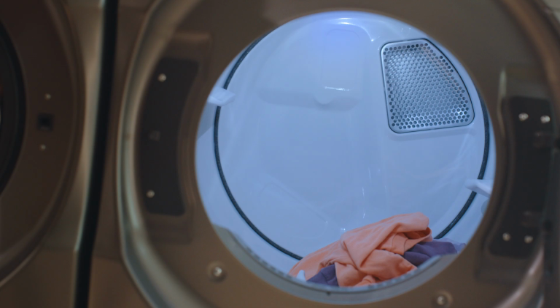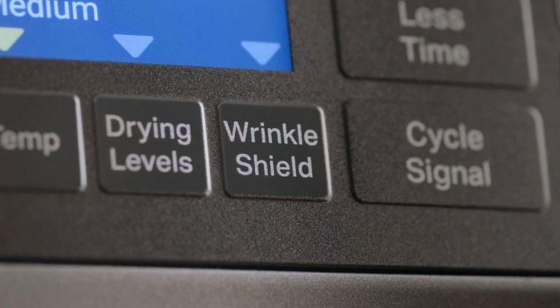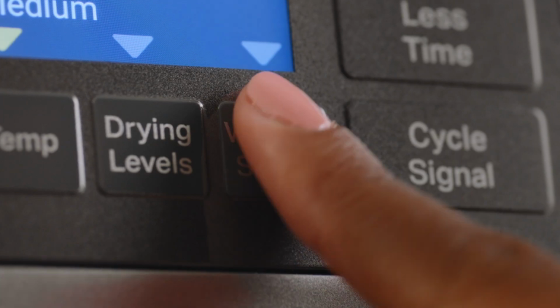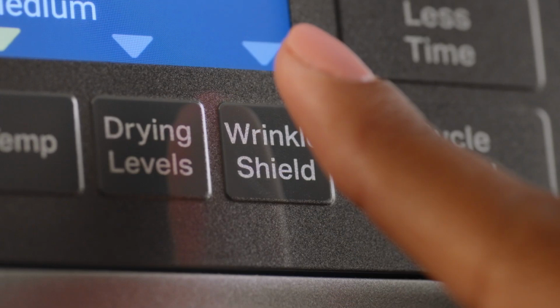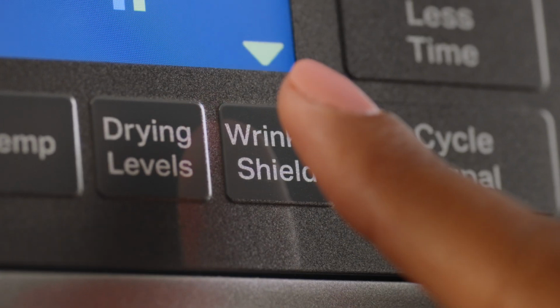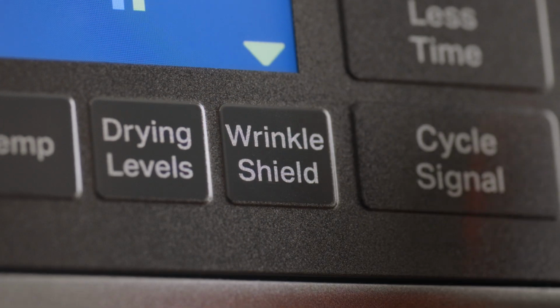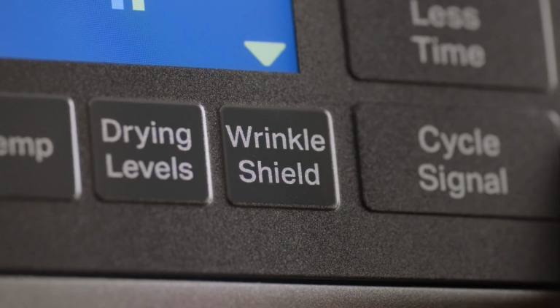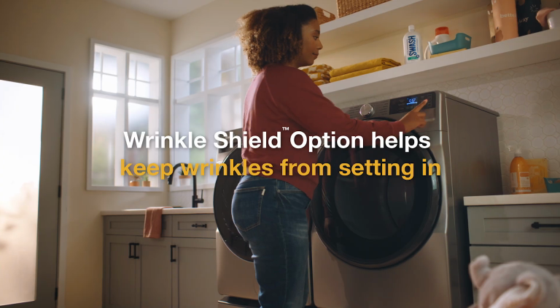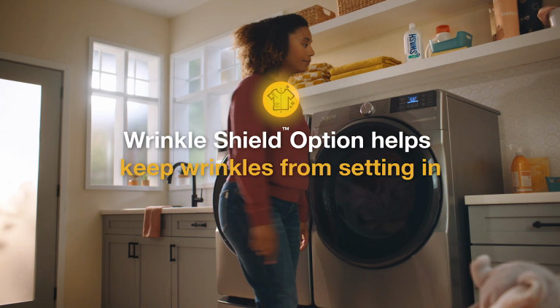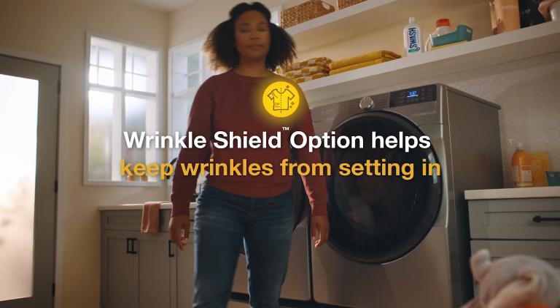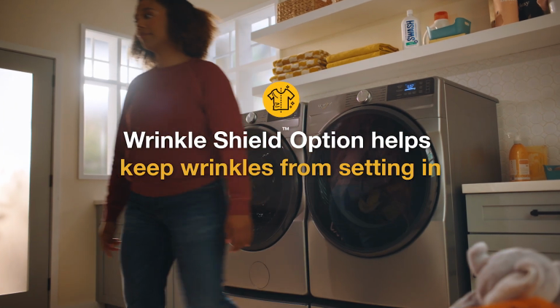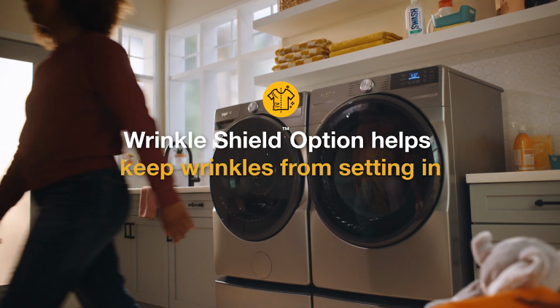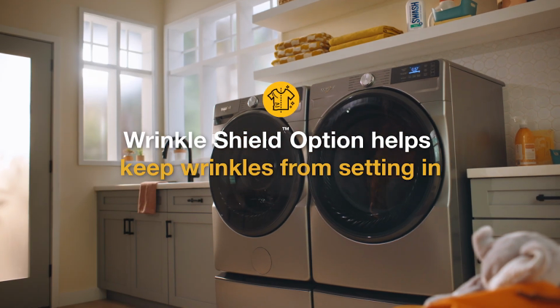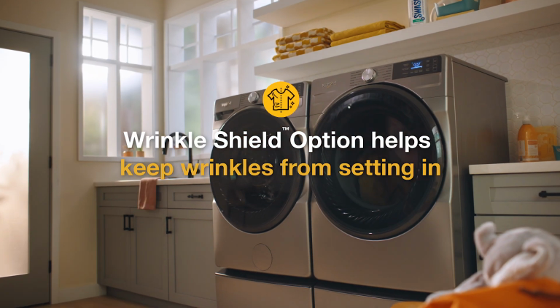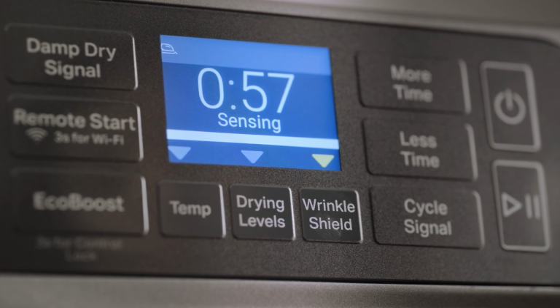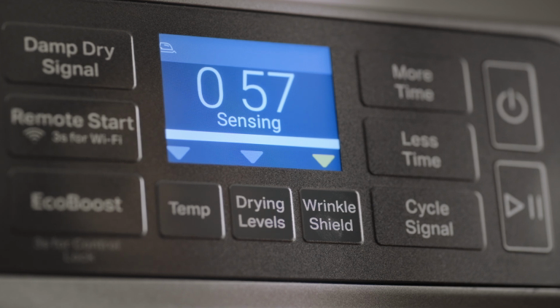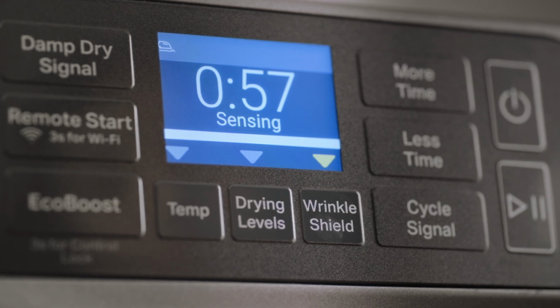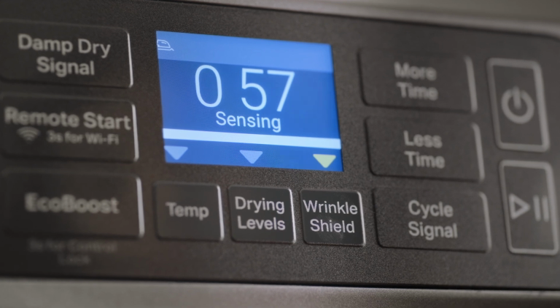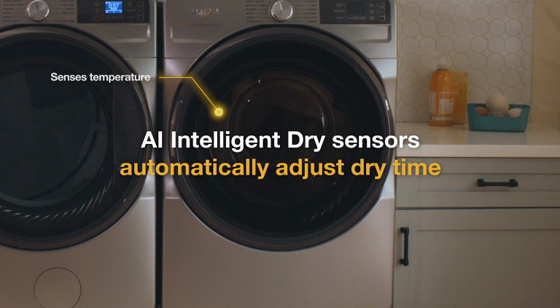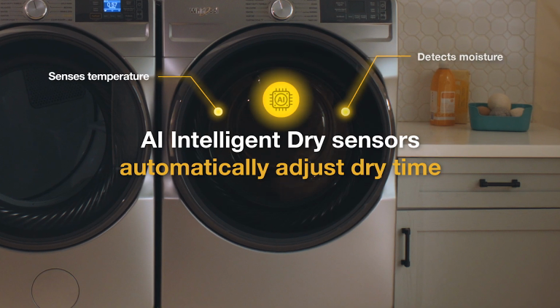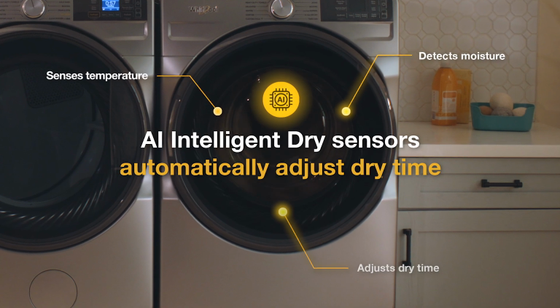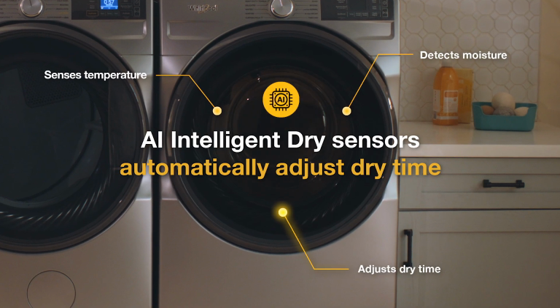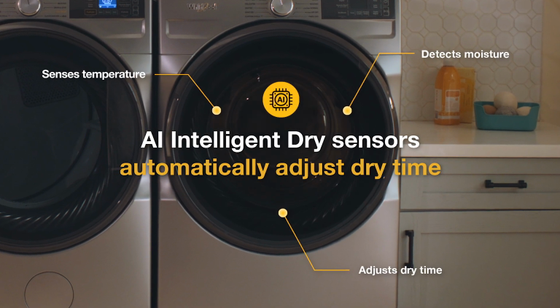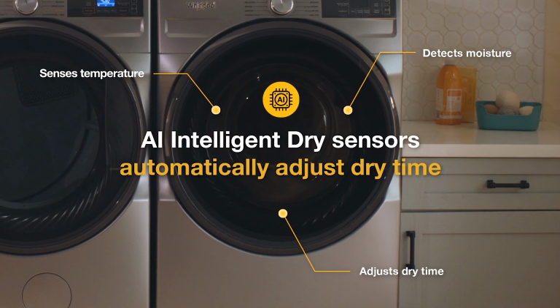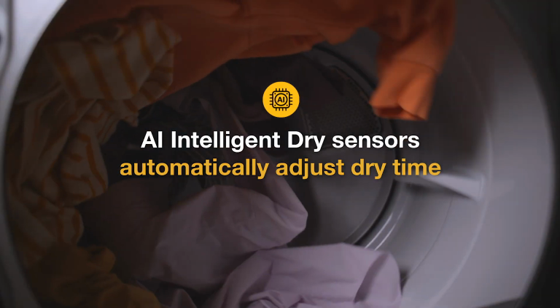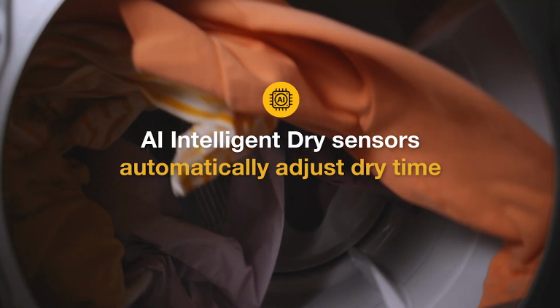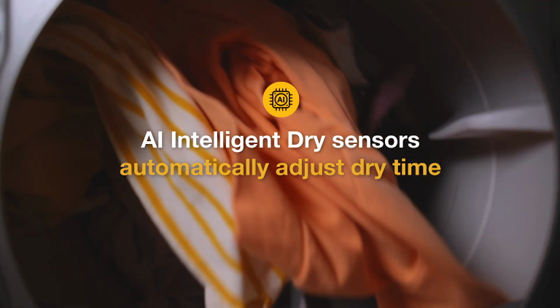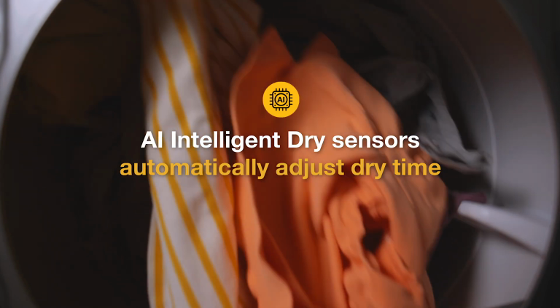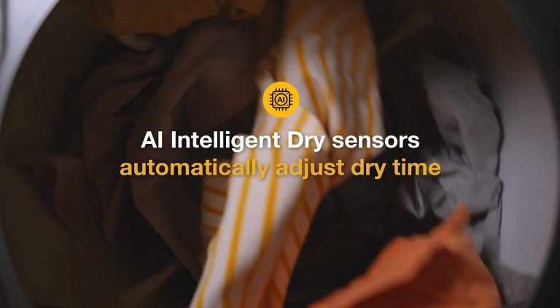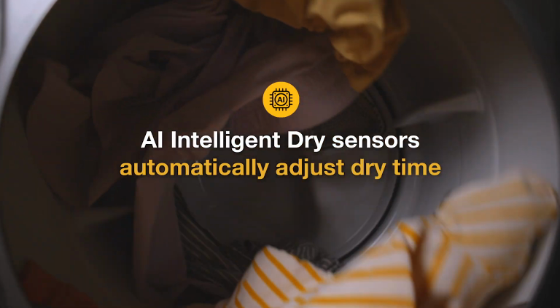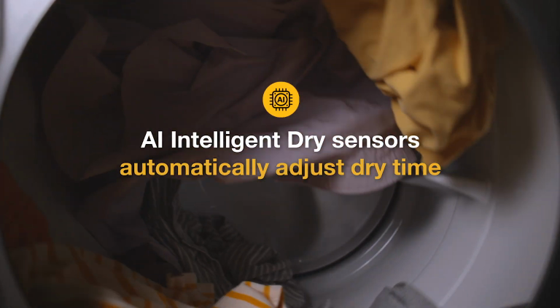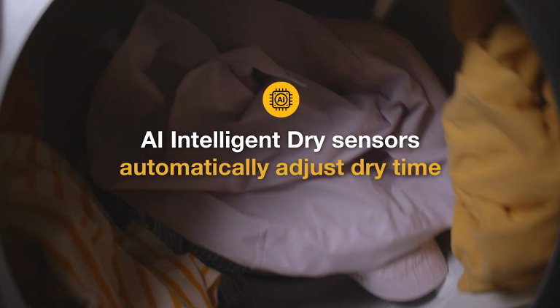The Wrinkle Shield option tumbles dry laundry and helps keep wrinkles from setting in. AI Intelligent Dry uses sensors to detect moisture and temperature, automatically adjusting dry time to help prevent overdrying.